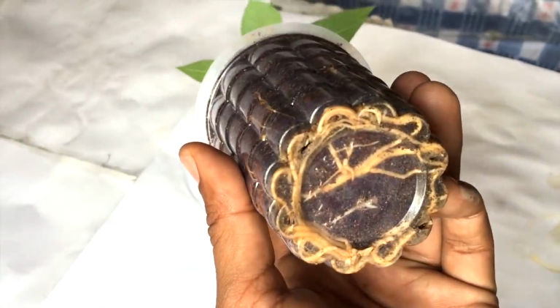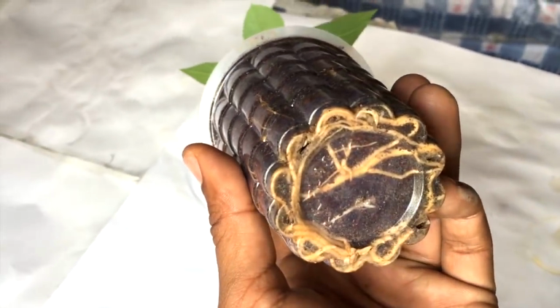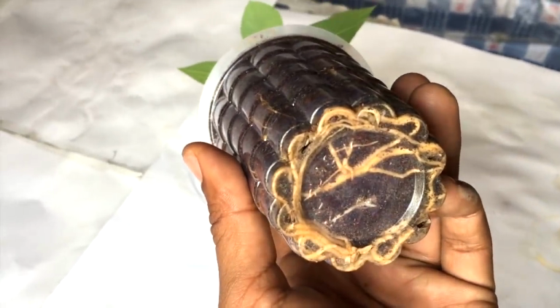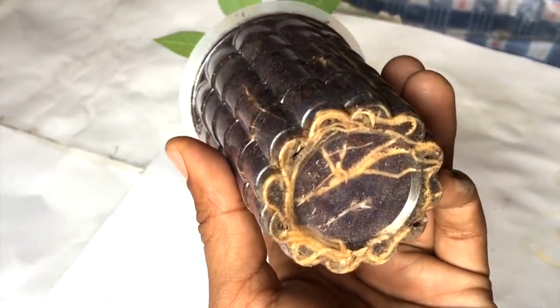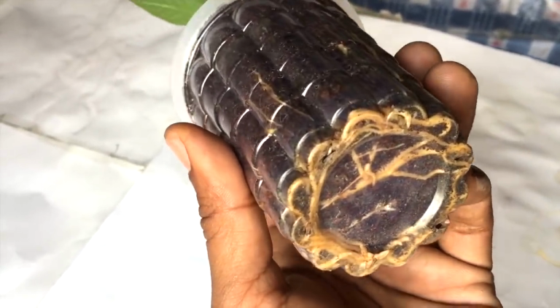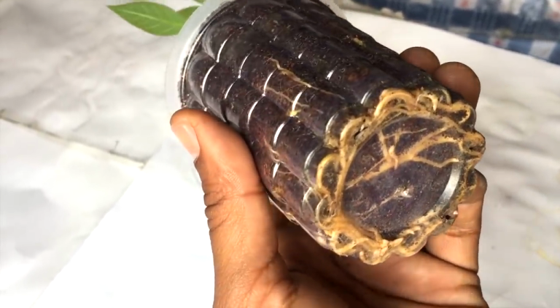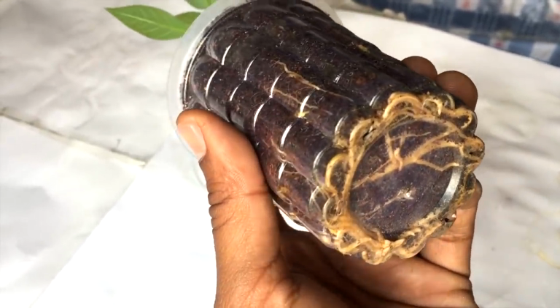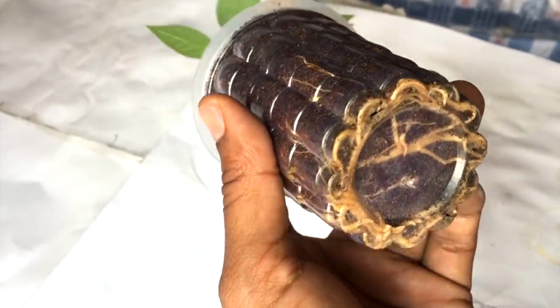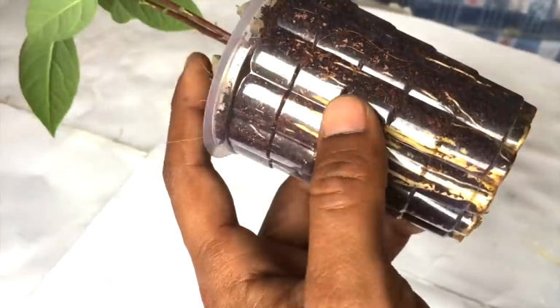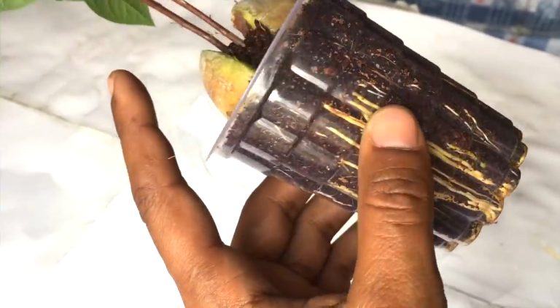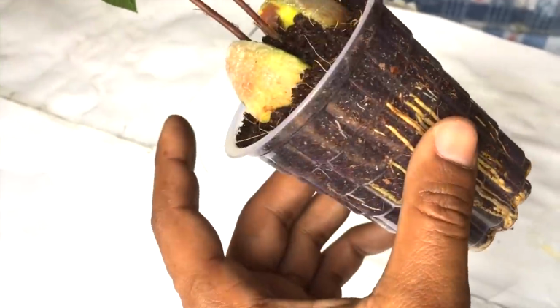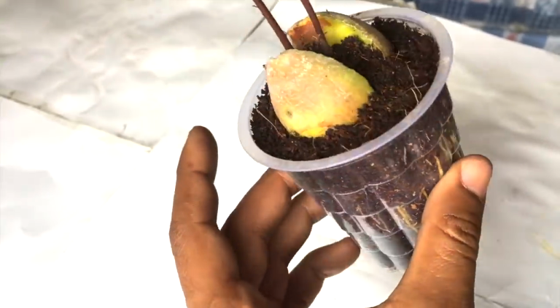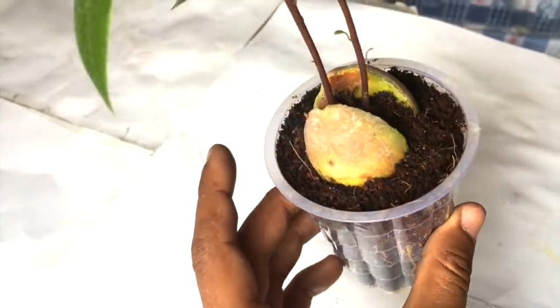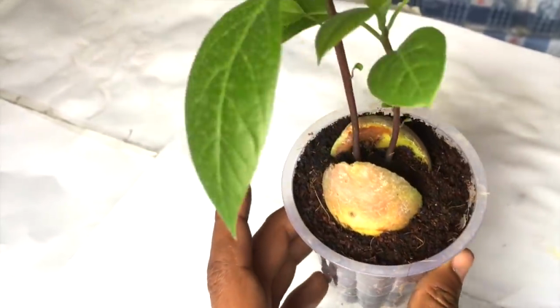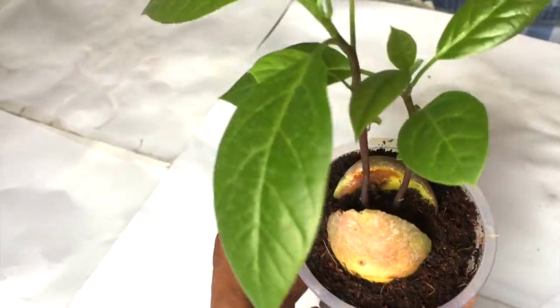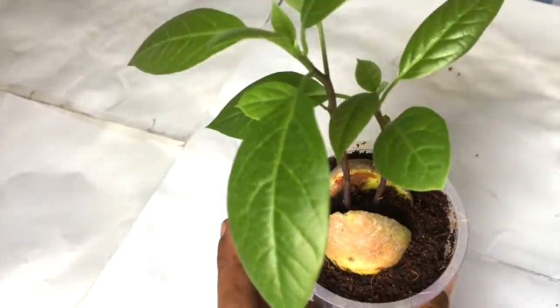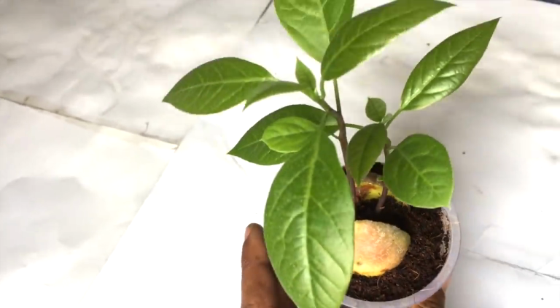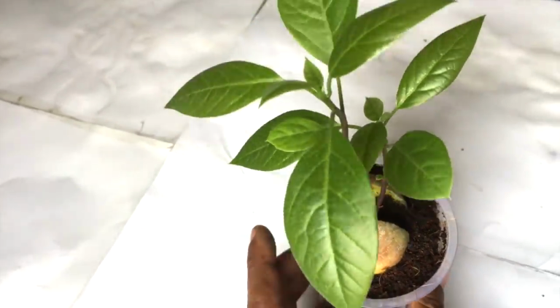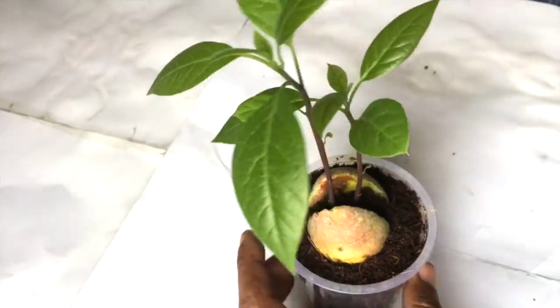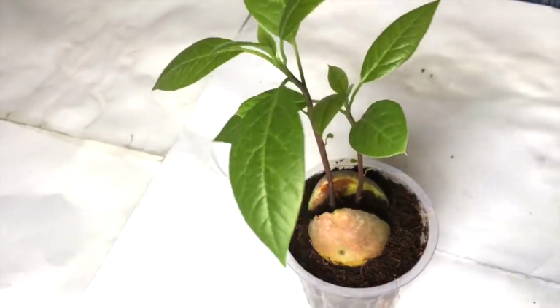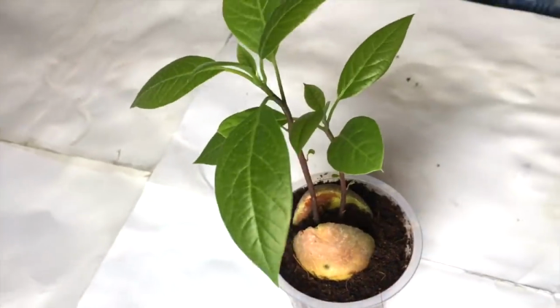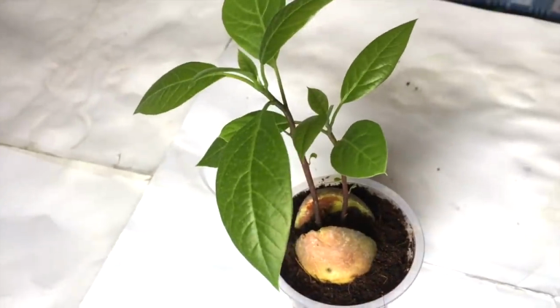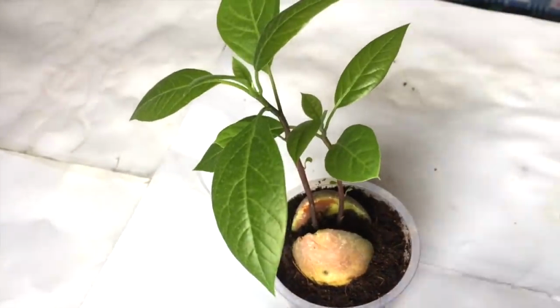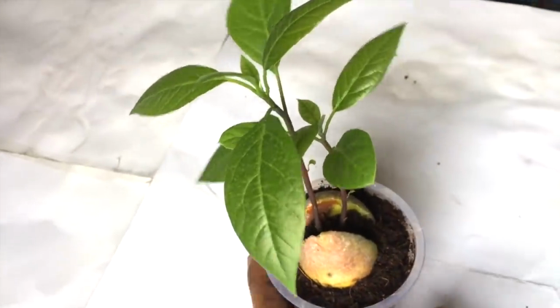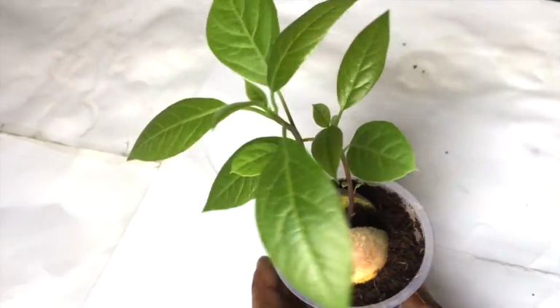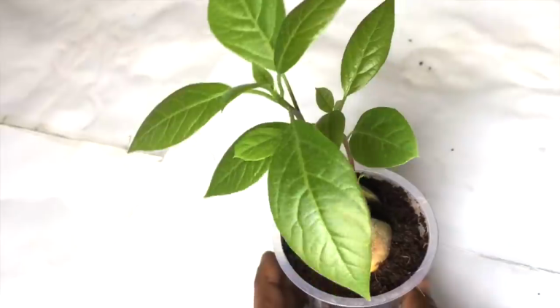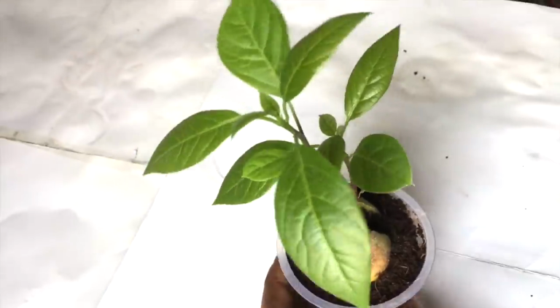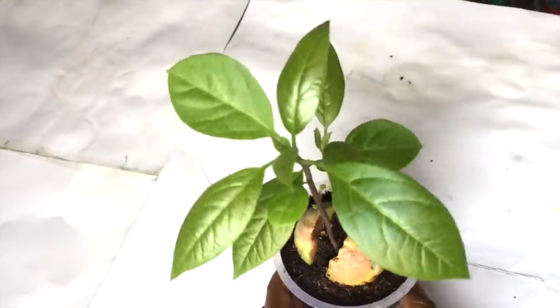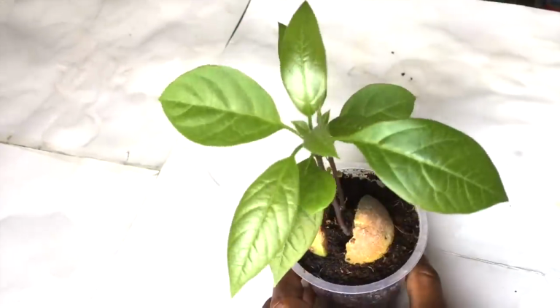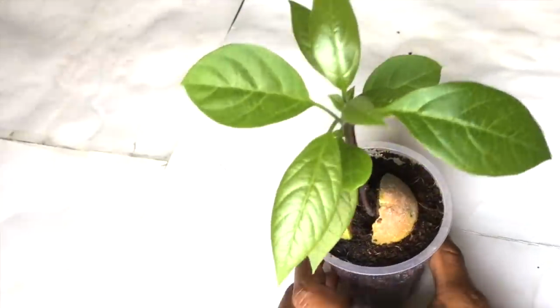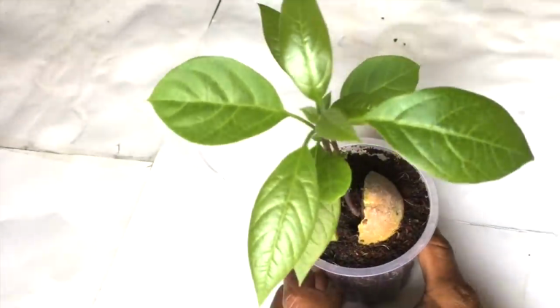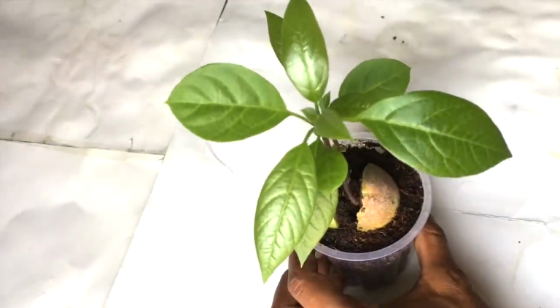Now it's time — you can plant them in the ground, or you can just keep it in water for a few more days.